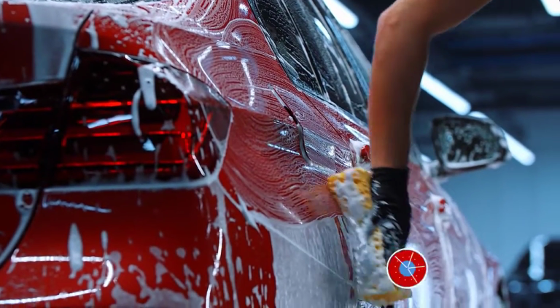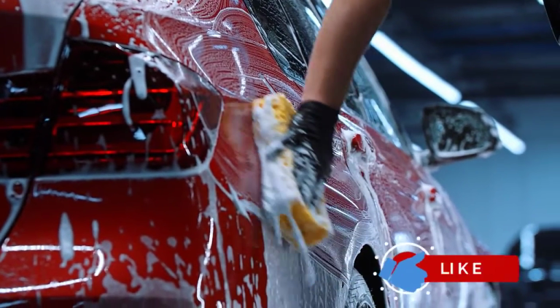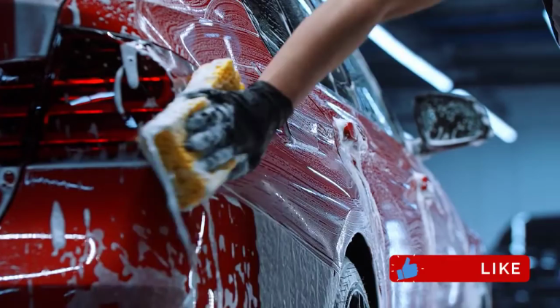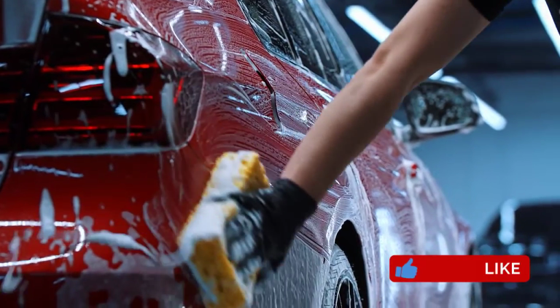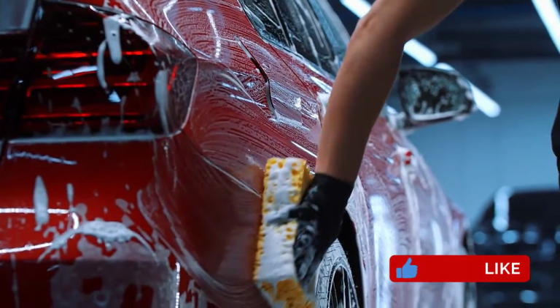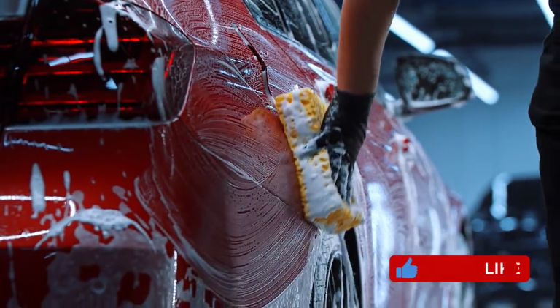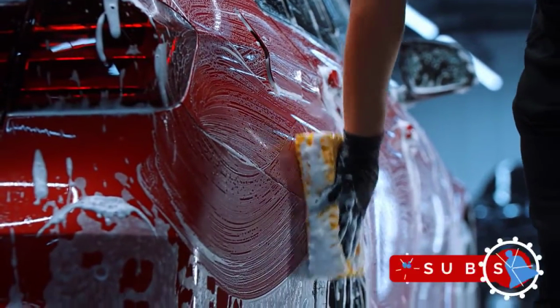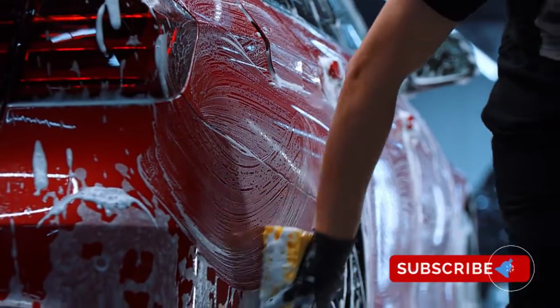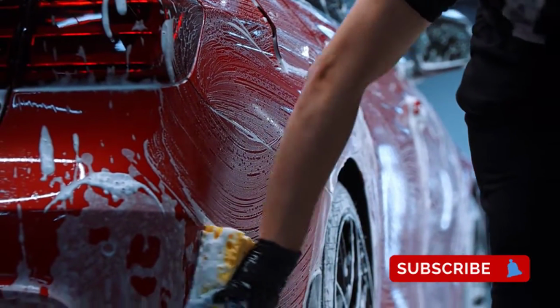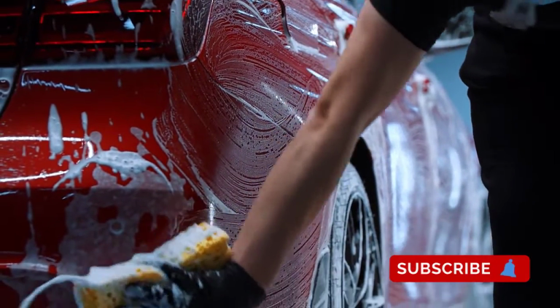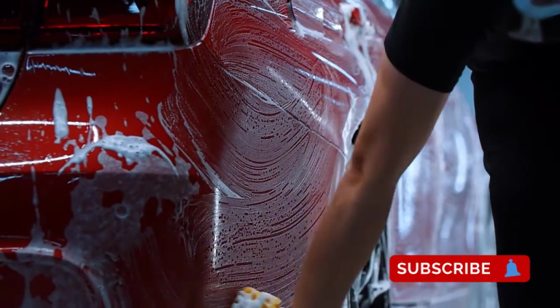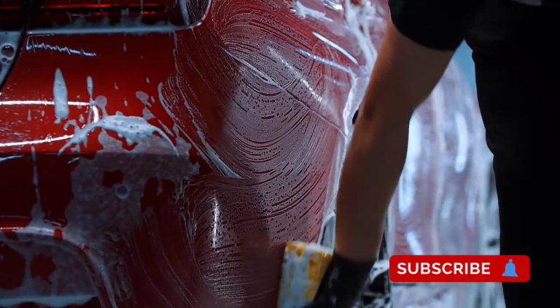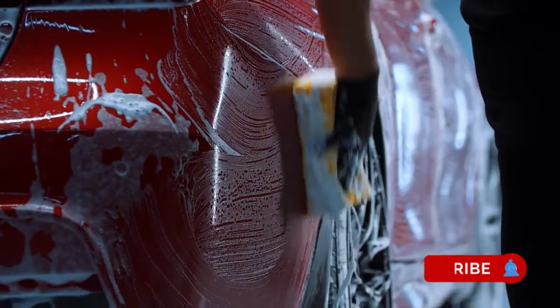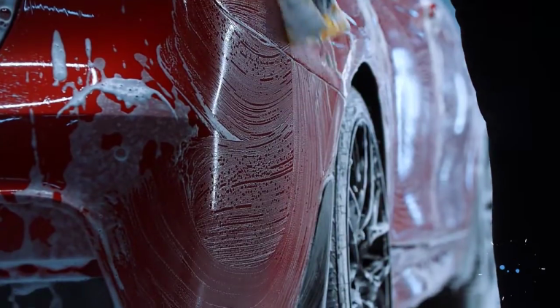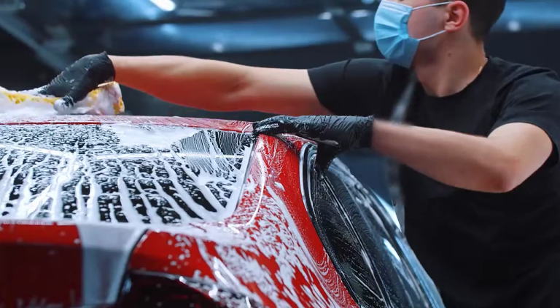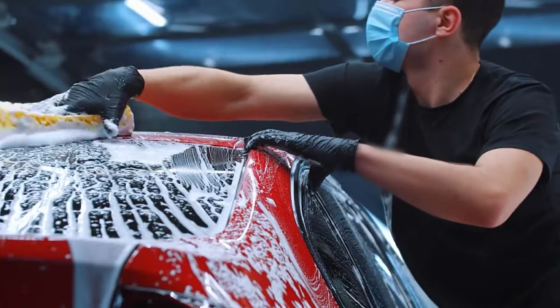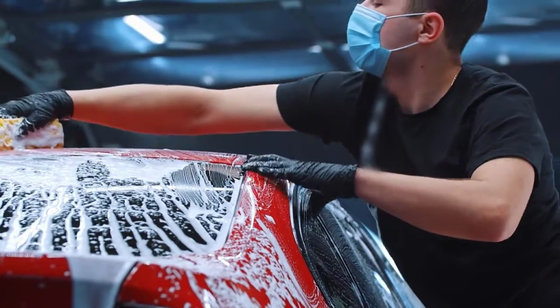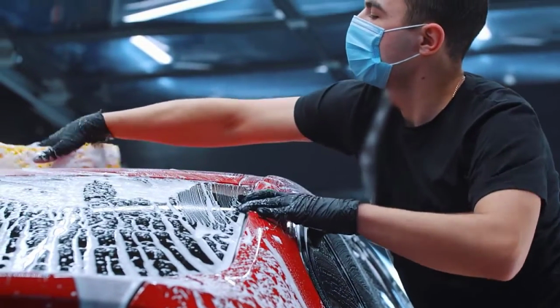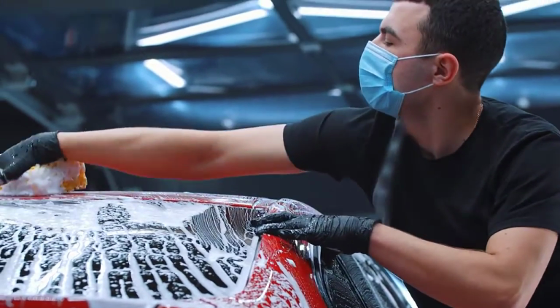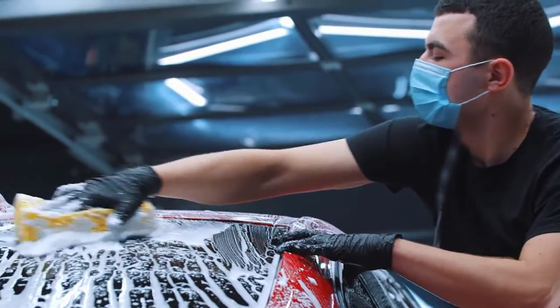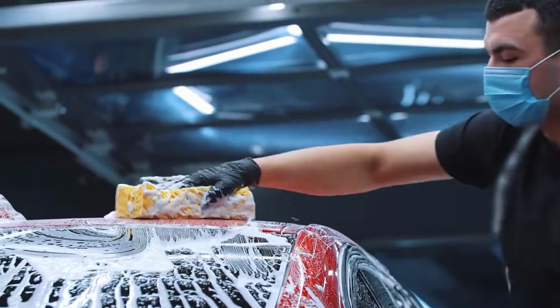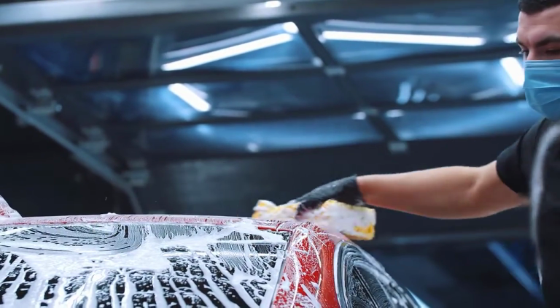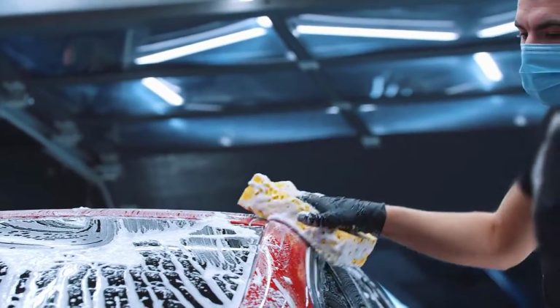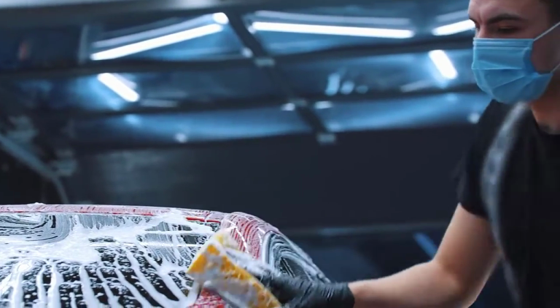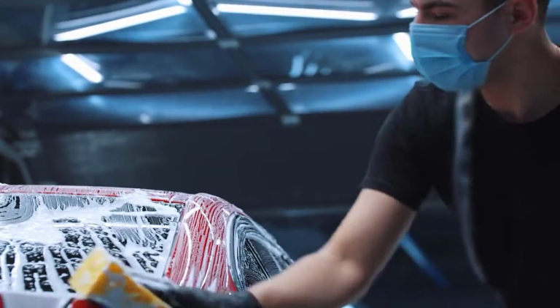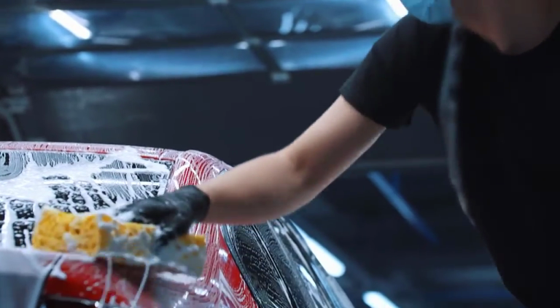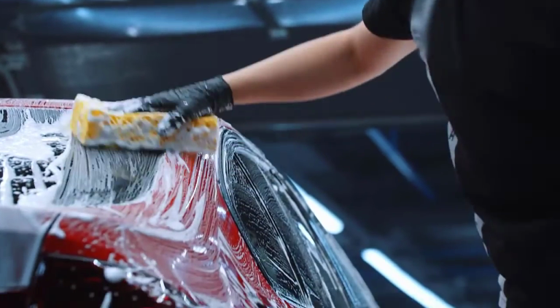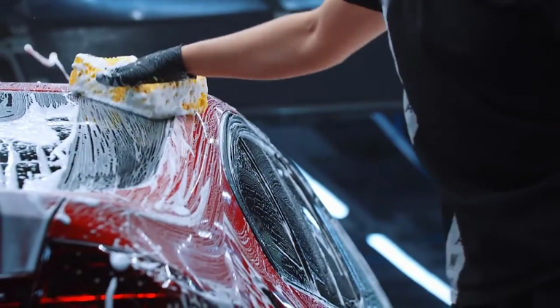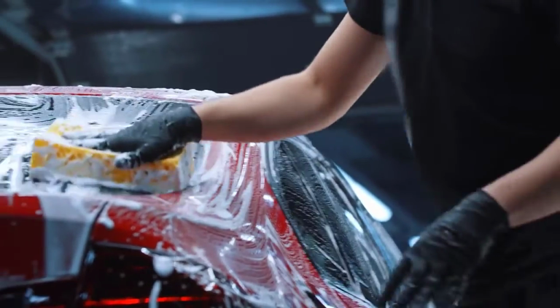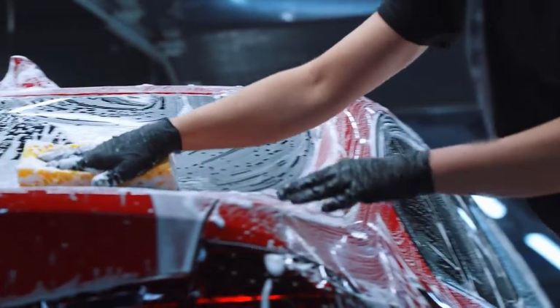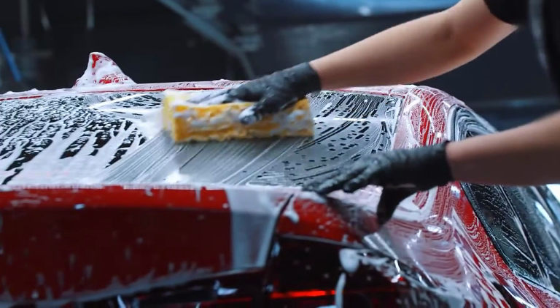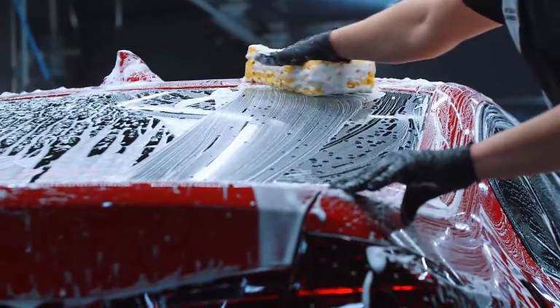Furthermore, they are thick enough to protect your hands from harsh chemicals and excess heat while maintaining a decent degree of sensitivity. You can use these gloves for a variety of applications including machine repairs, aquarium maintenance, handling chemicals, yard work, and general maintenance.